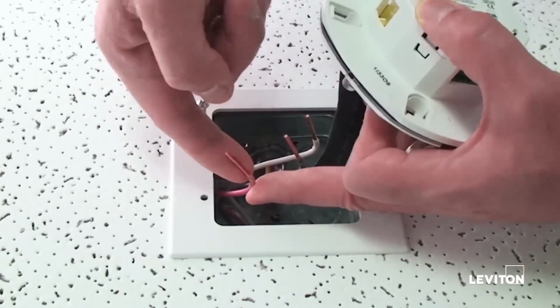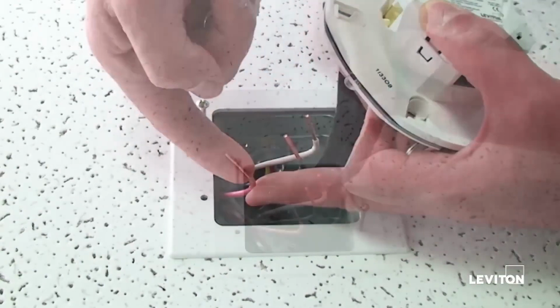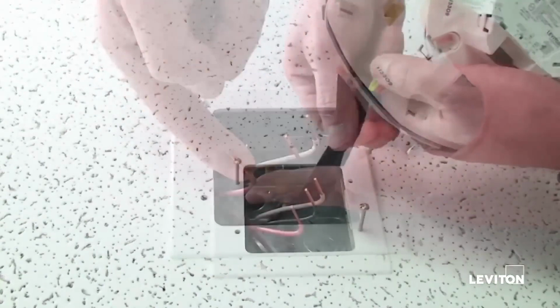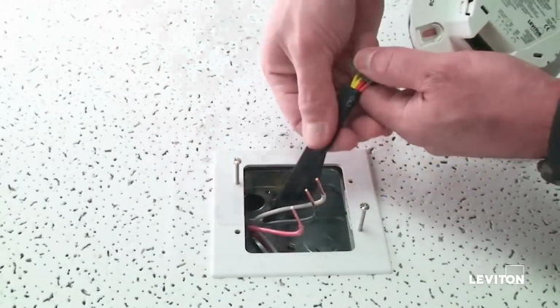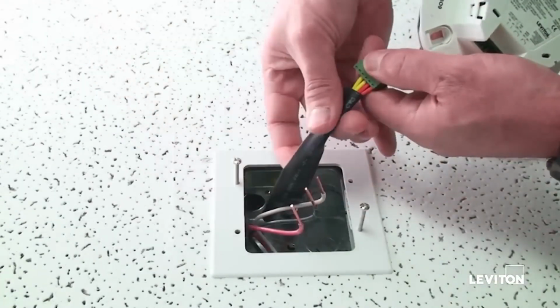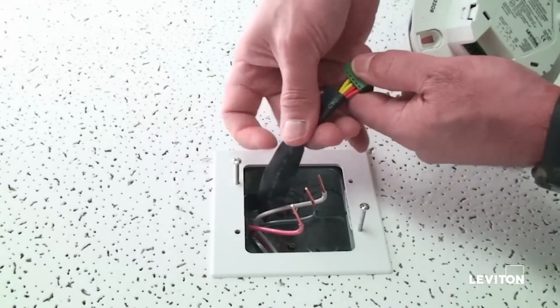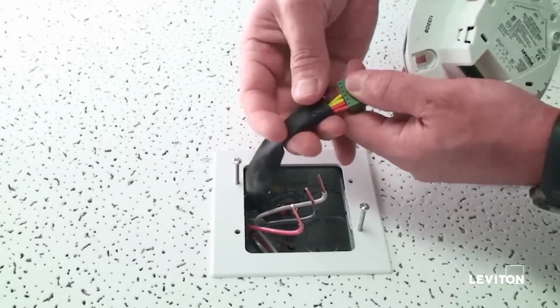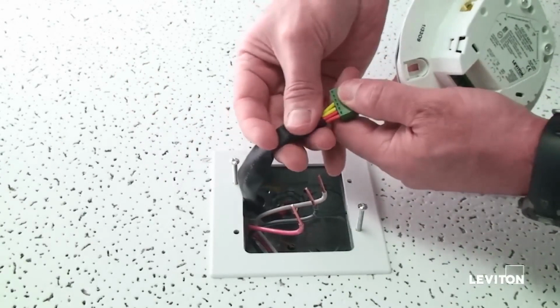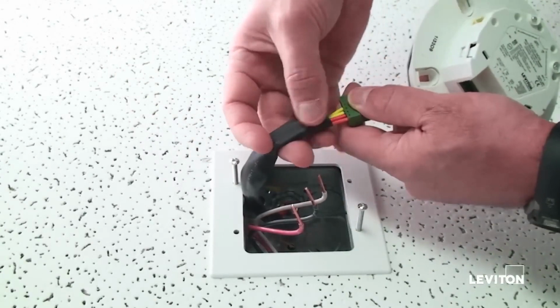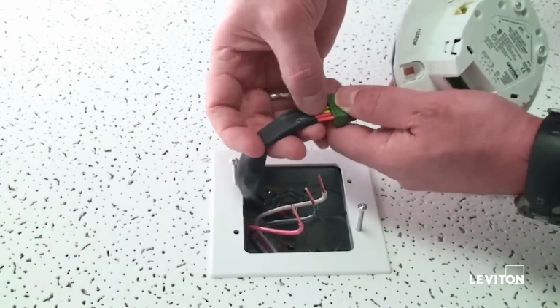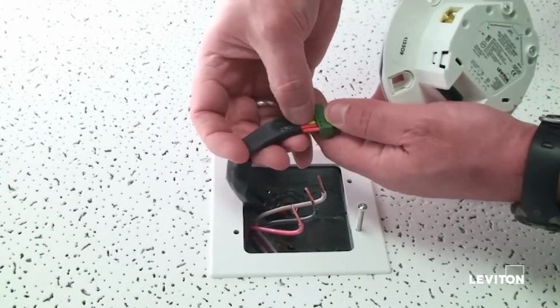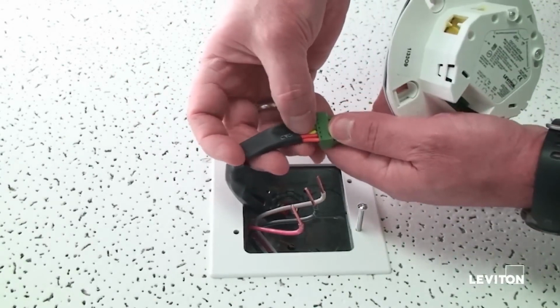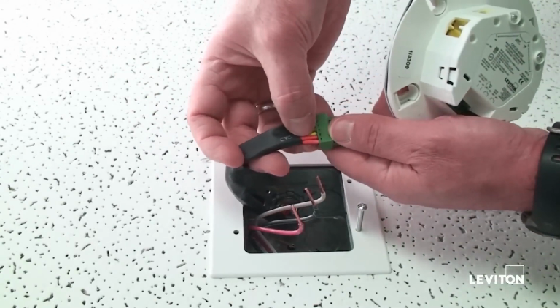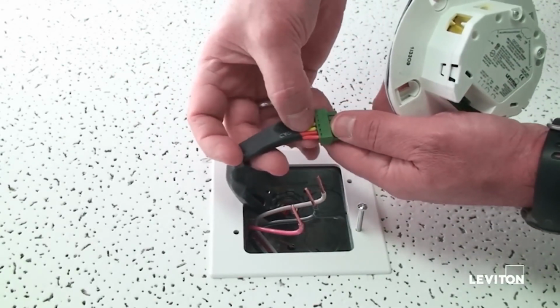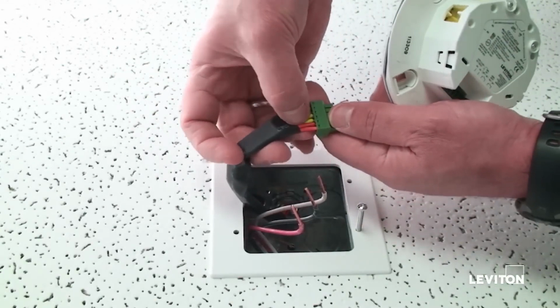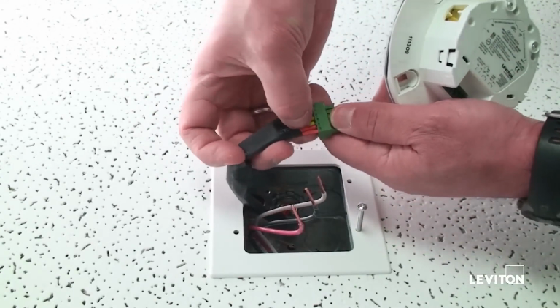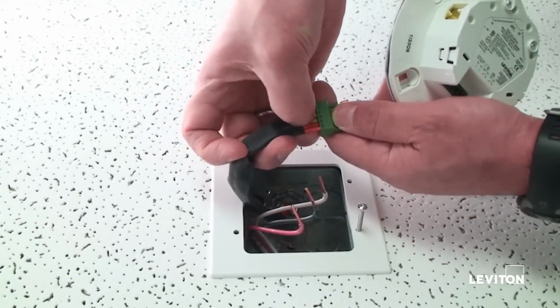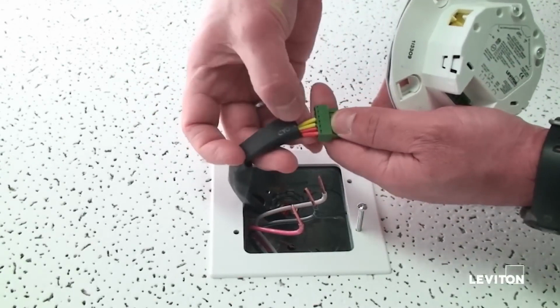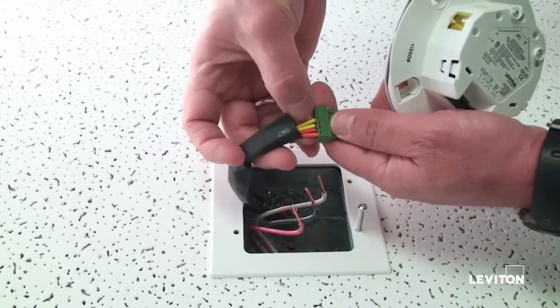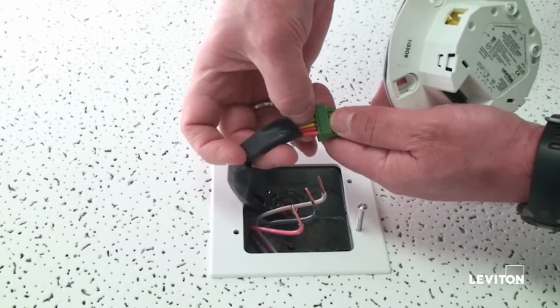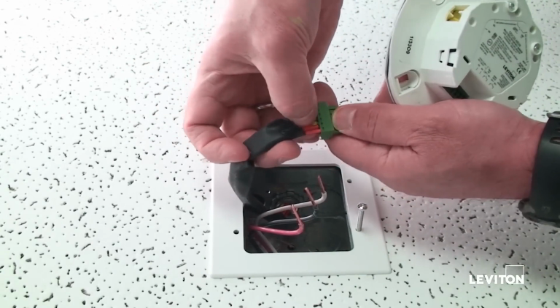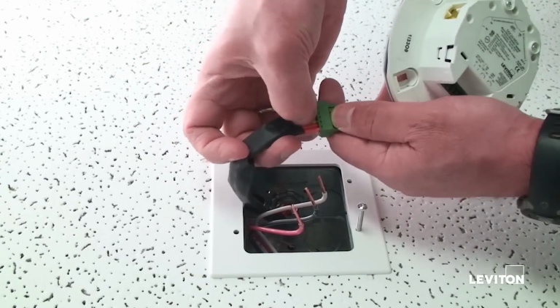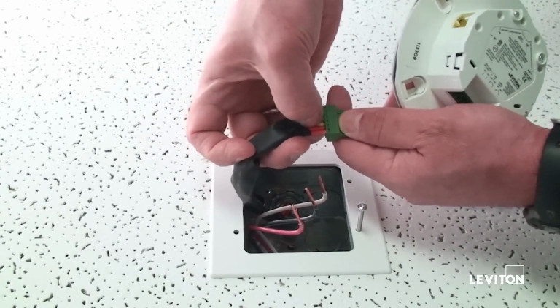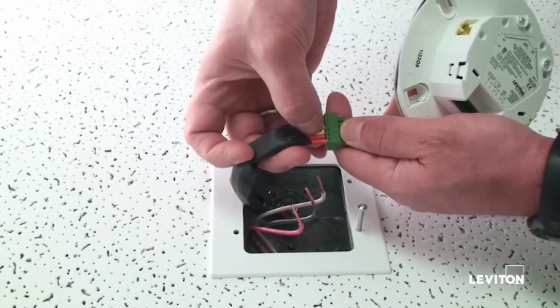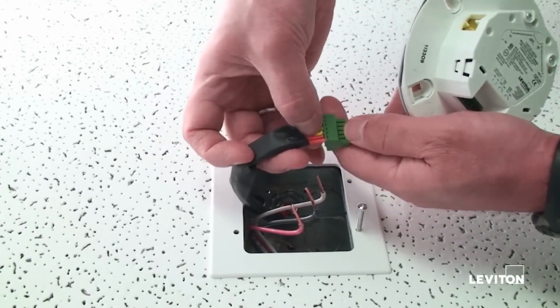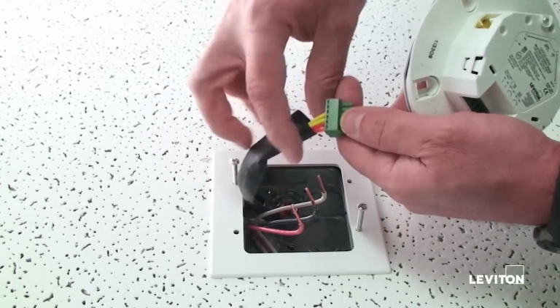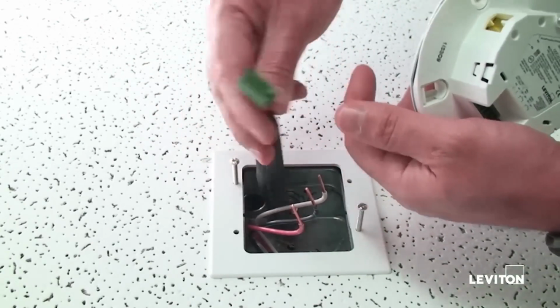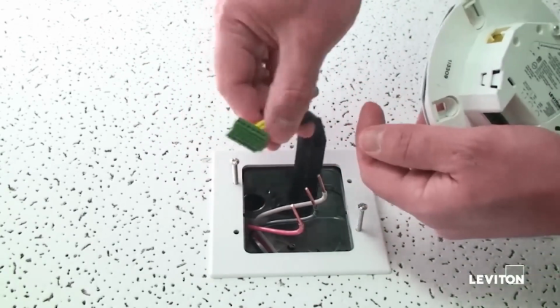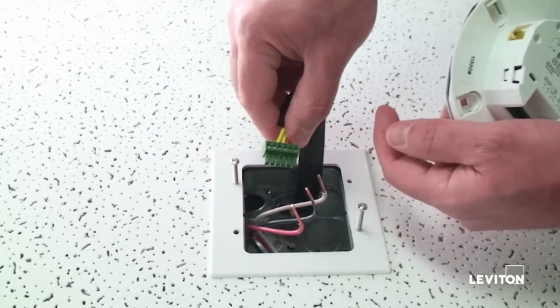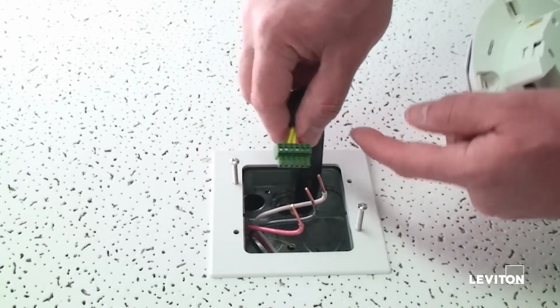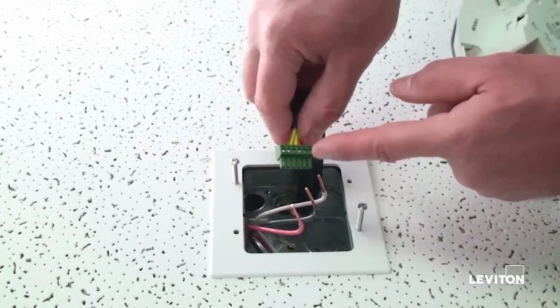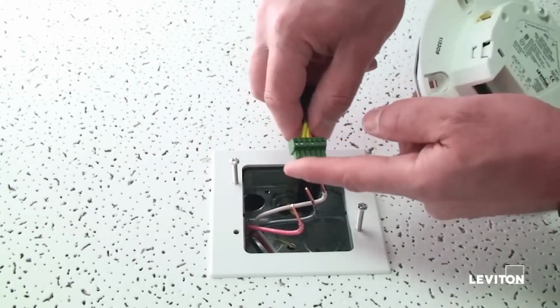To install a switch or BMS interface, you need four low voltage wires — two for the switch interface and two for the BMS interface. Wire those into the connector provided in the box.